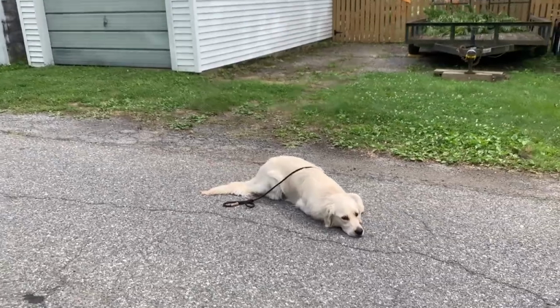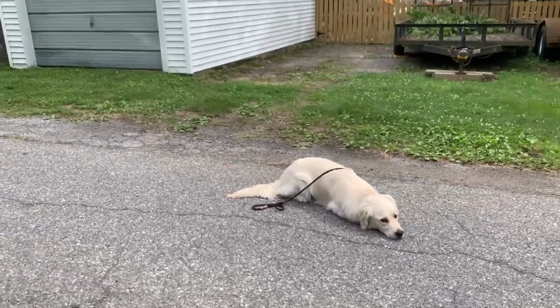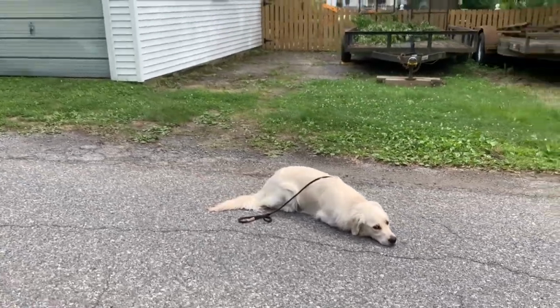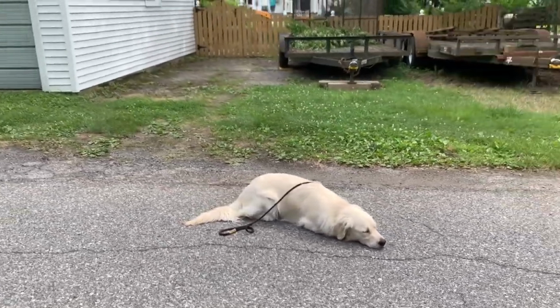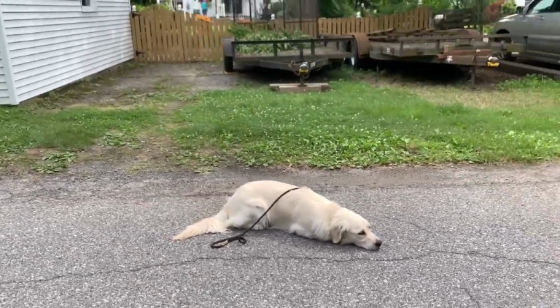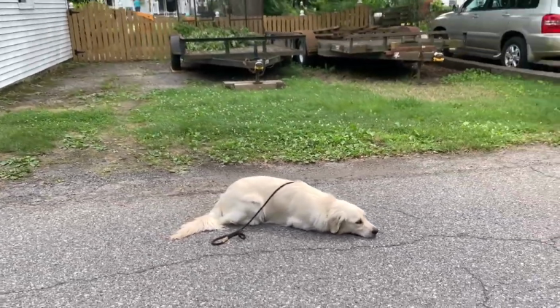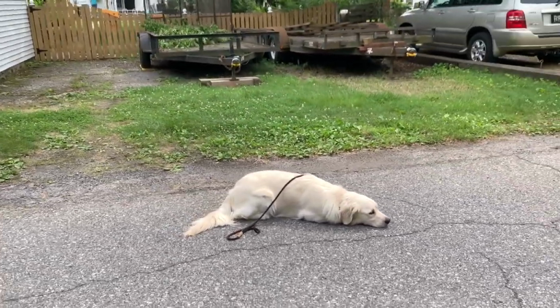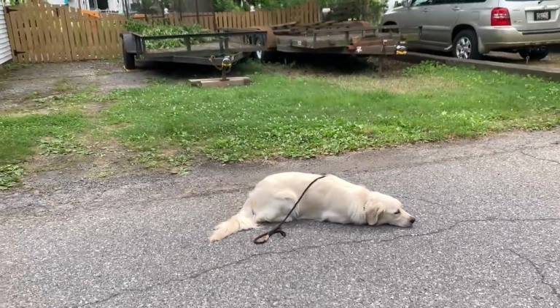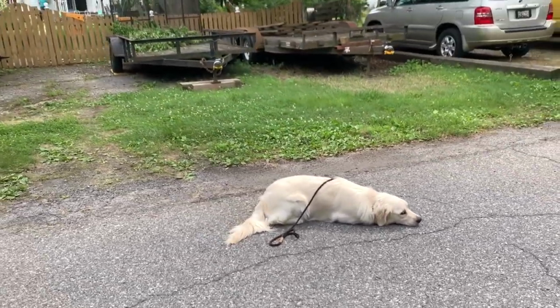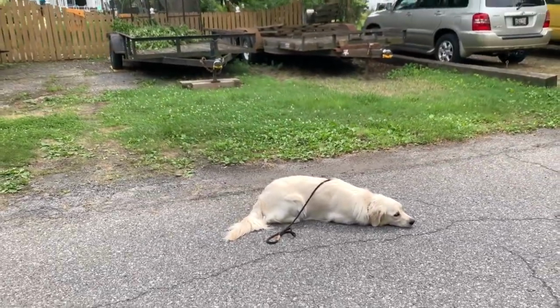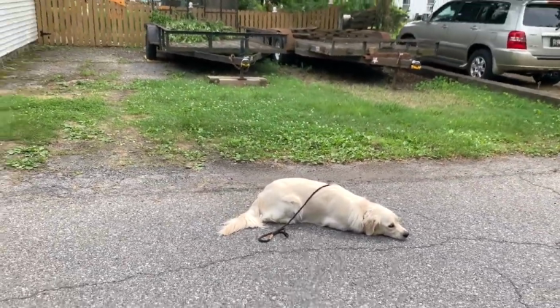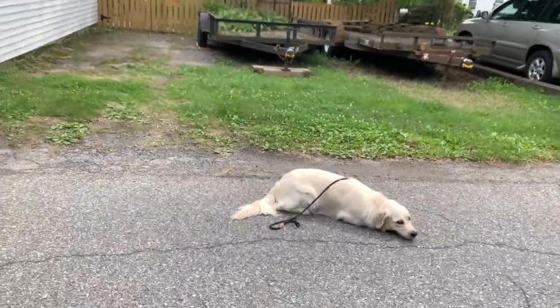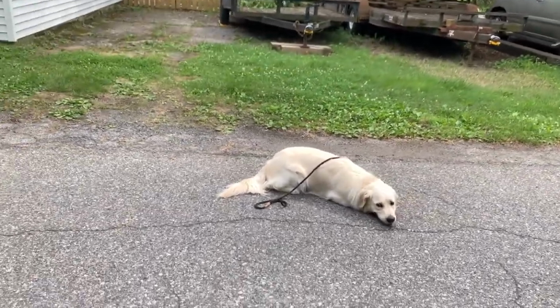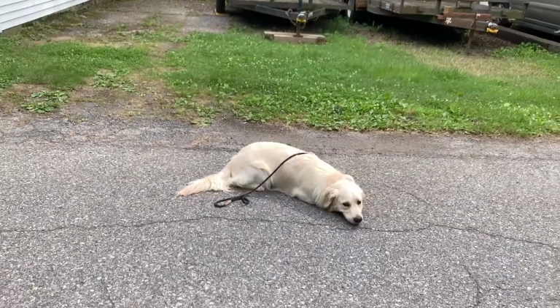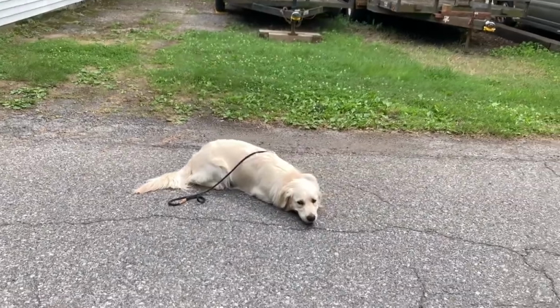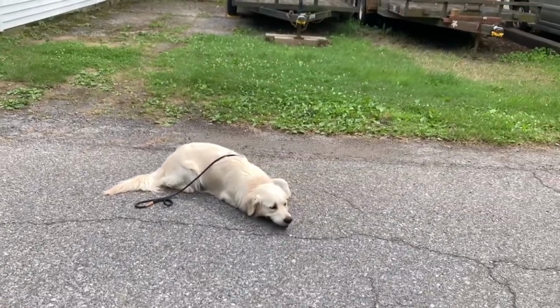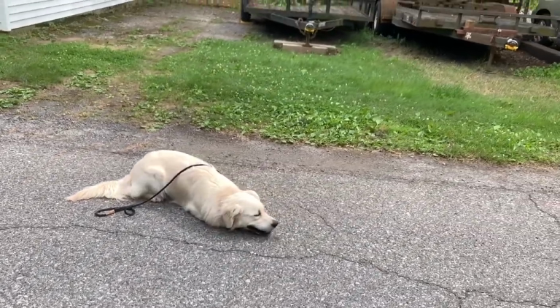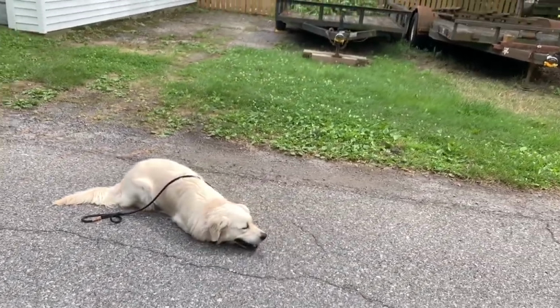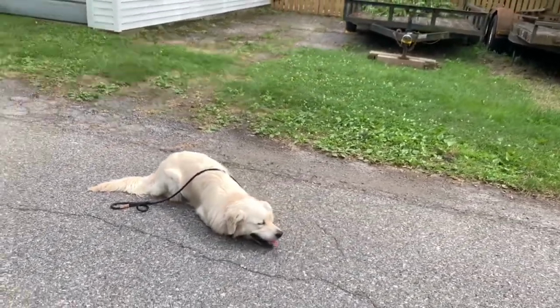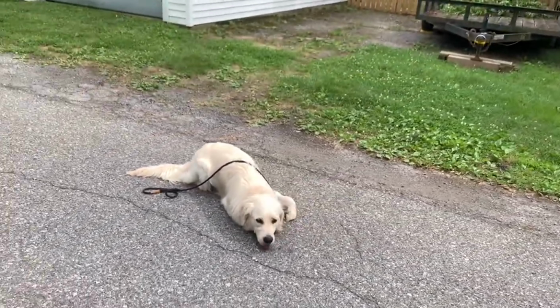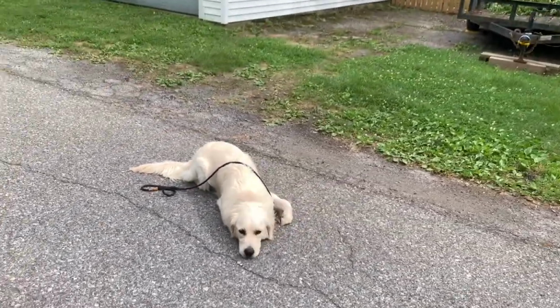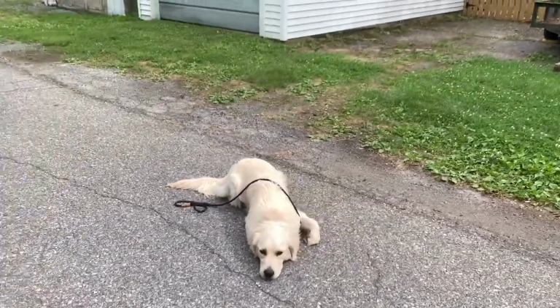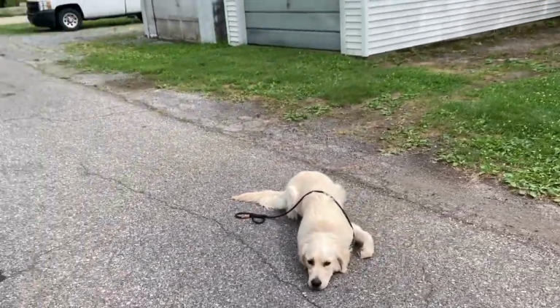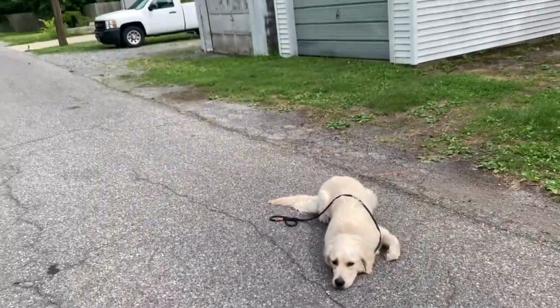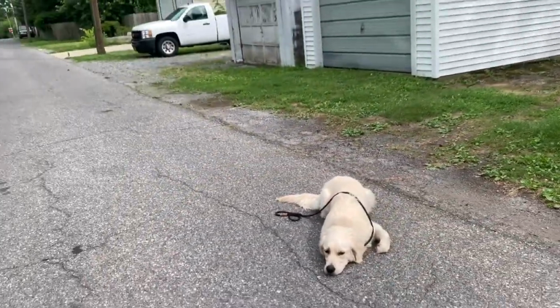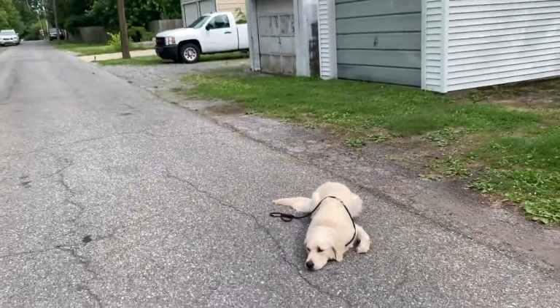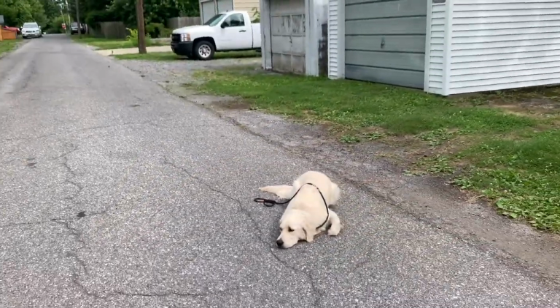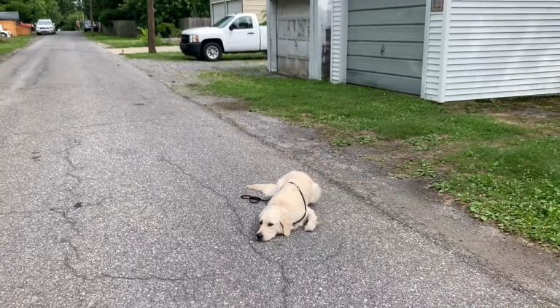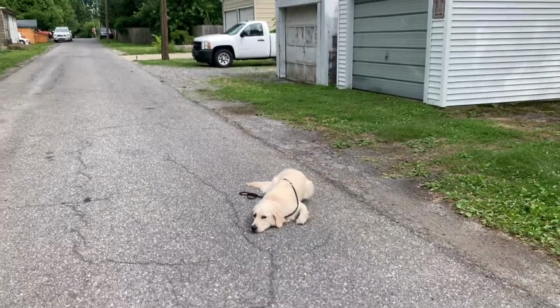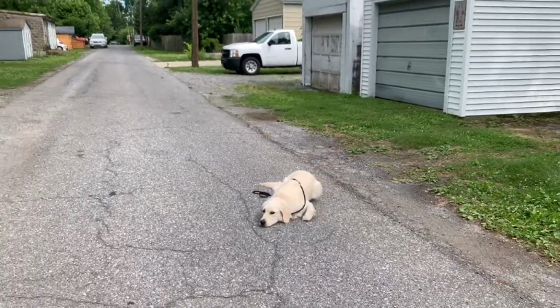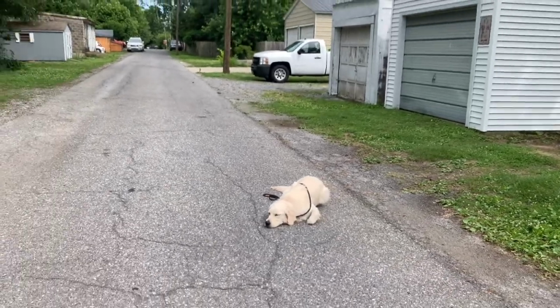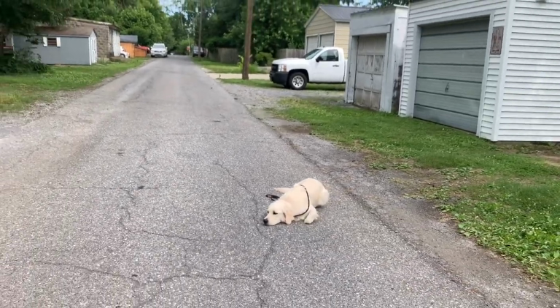She's got a nice automatic double down, because that's another thing we've been working on the past couple of days — when you lay down, you might be there a while, so just relax and put your chin on the ground.